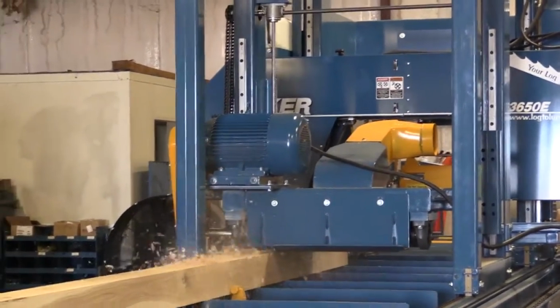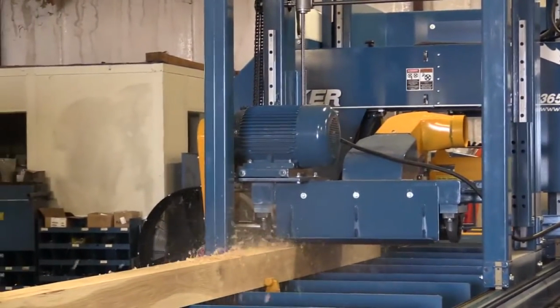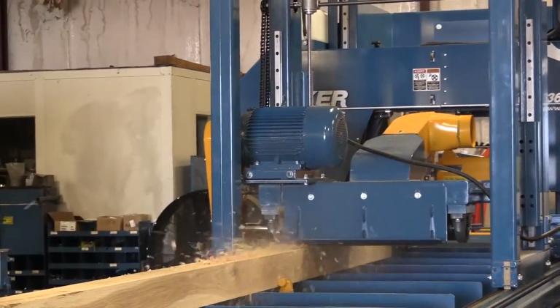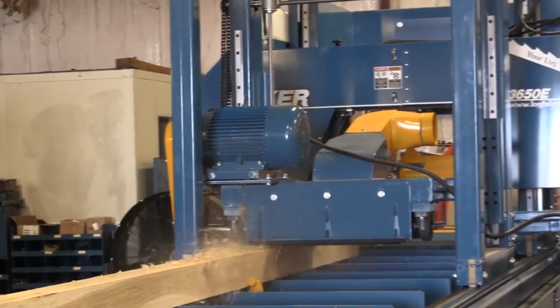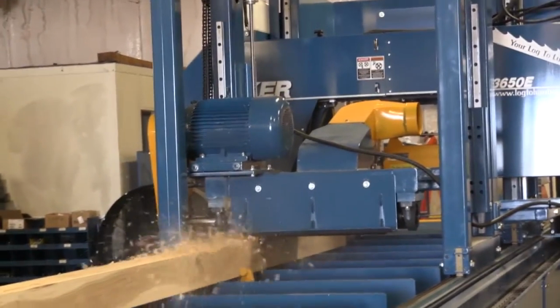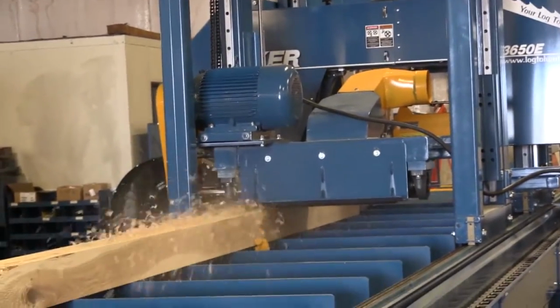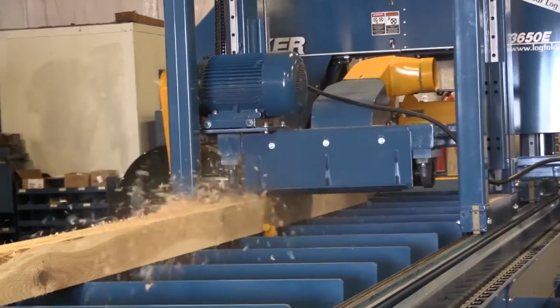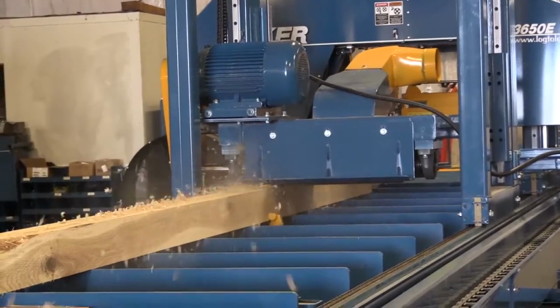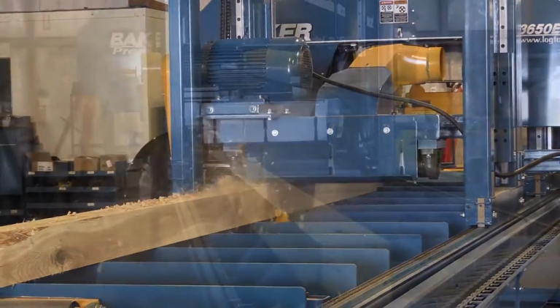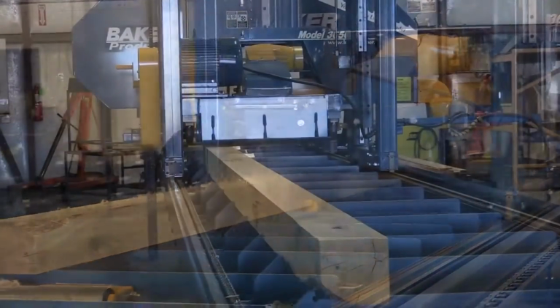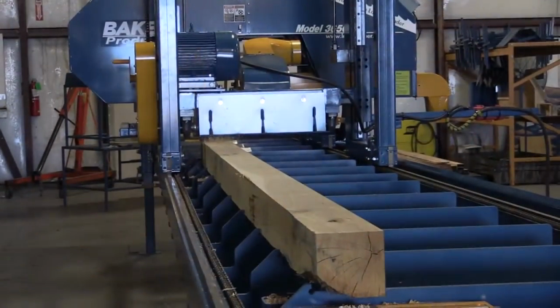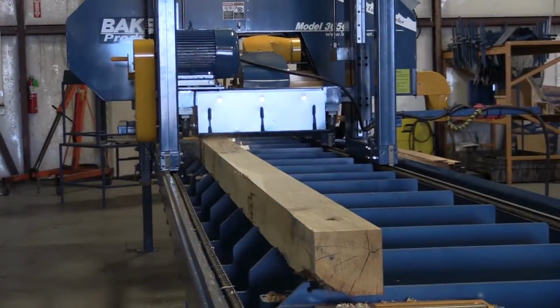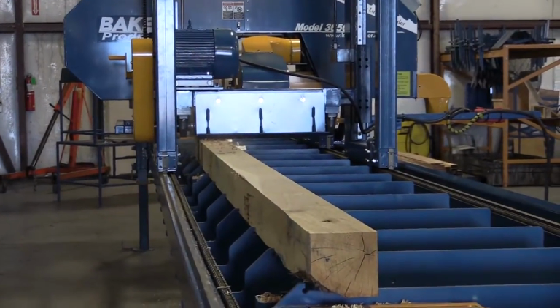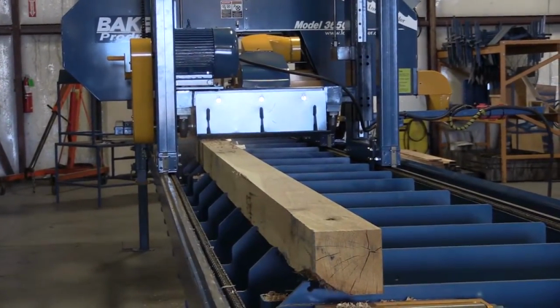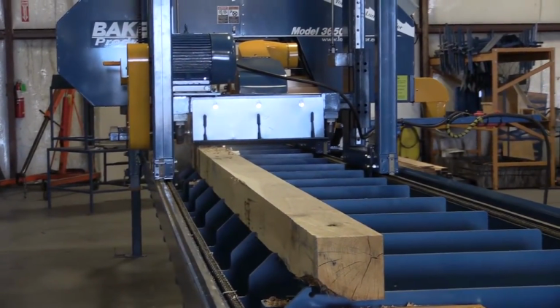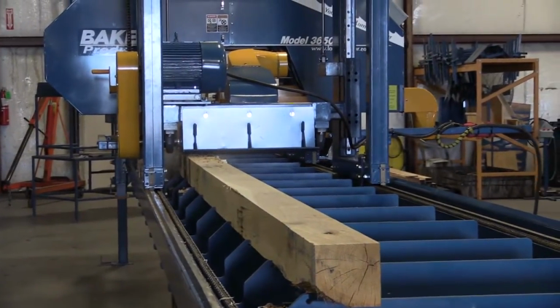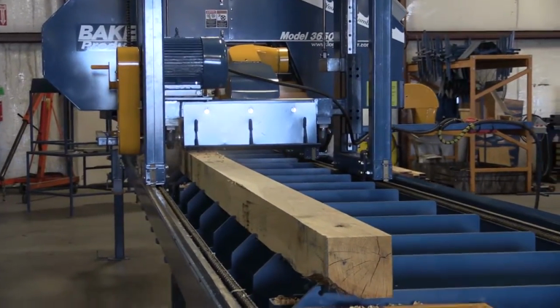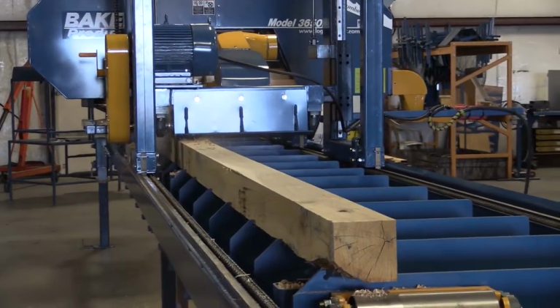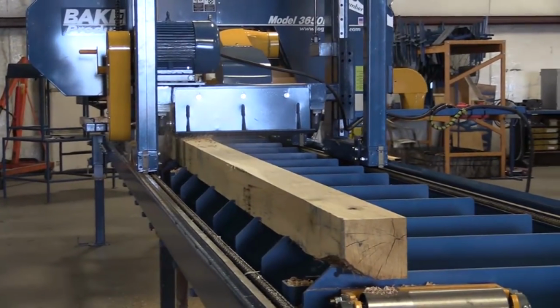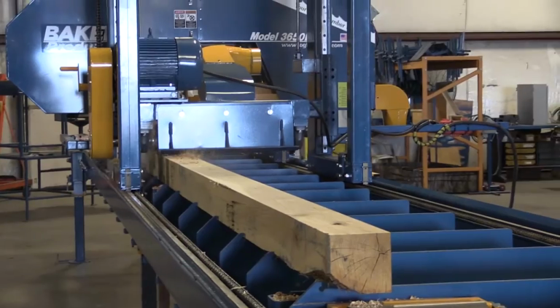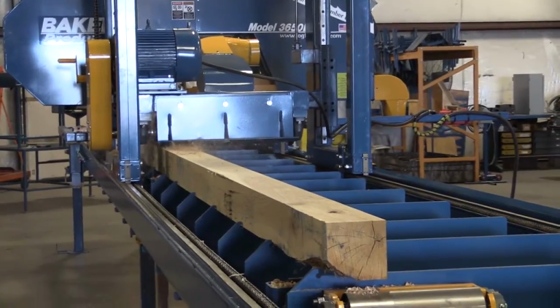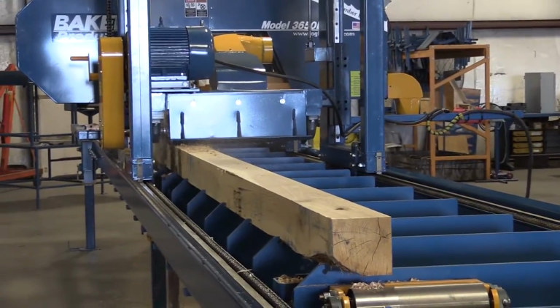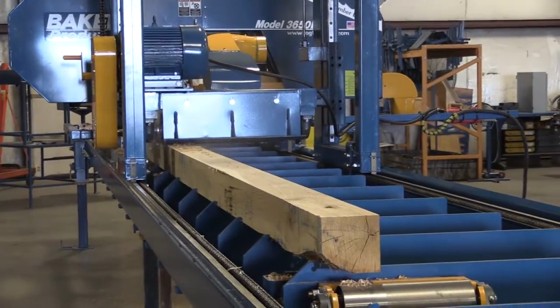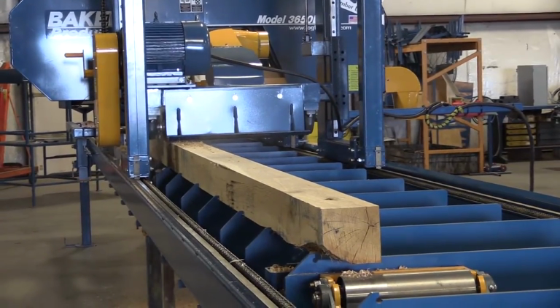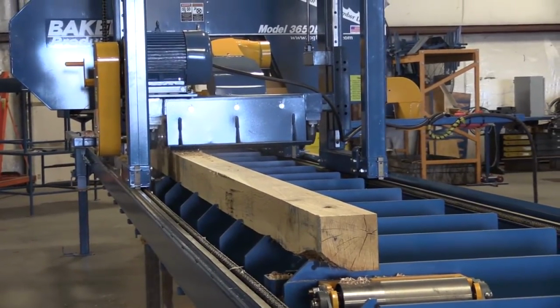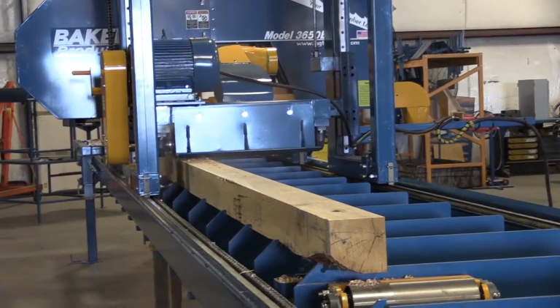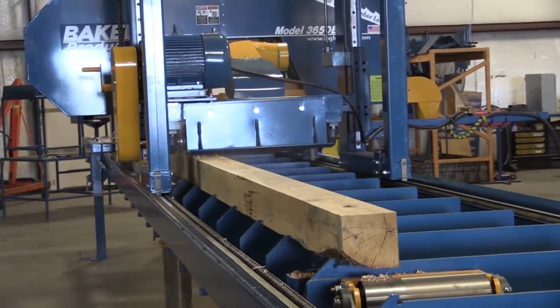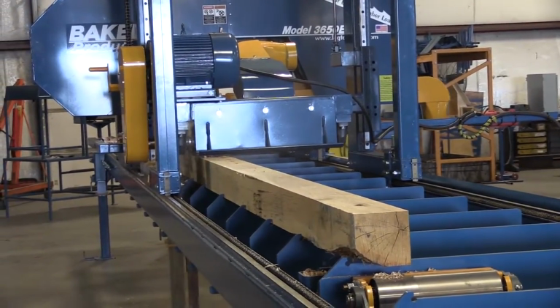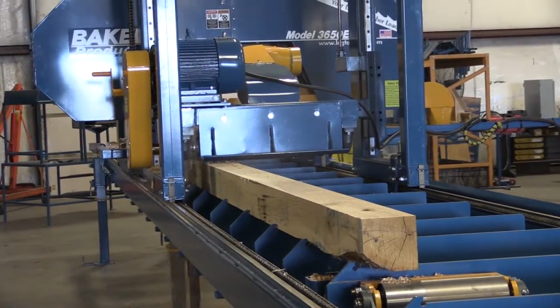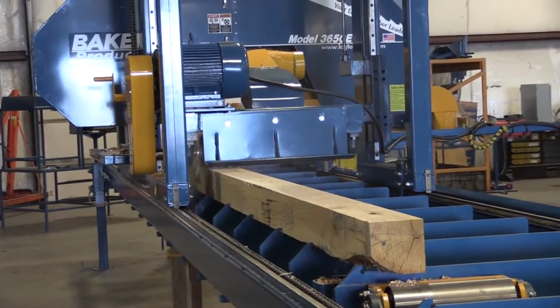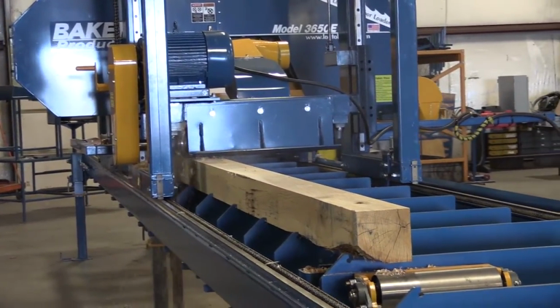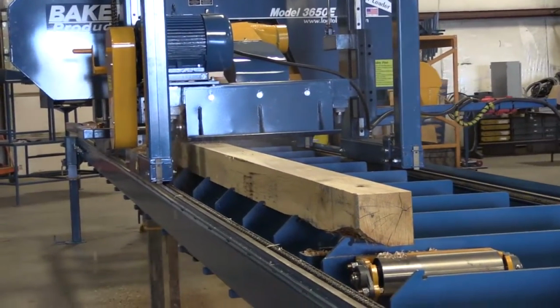Introducing the new Baker Products Blue Streak planer head. This planer head bolts conveniently onto any Baker Blue Streak sawmill head and simply moves back and forth as you cut the log.